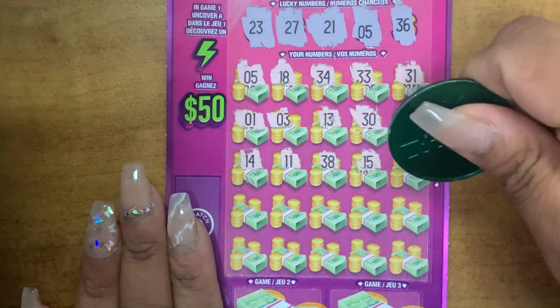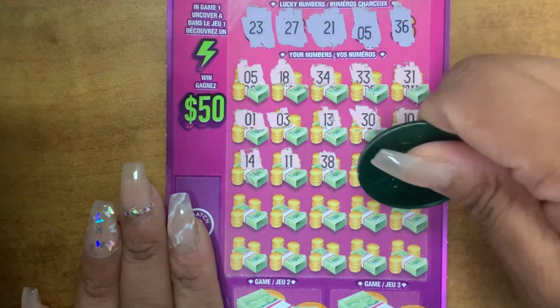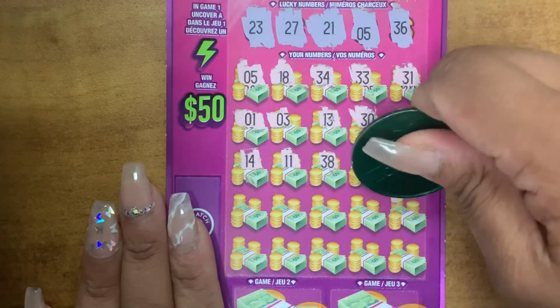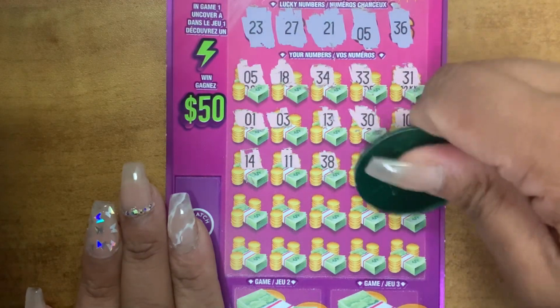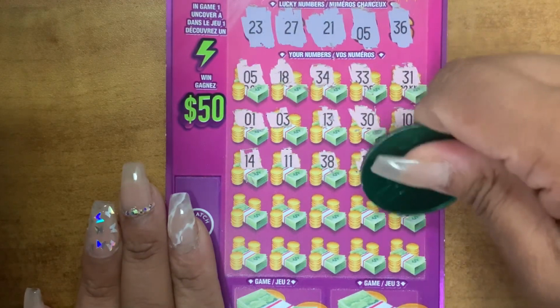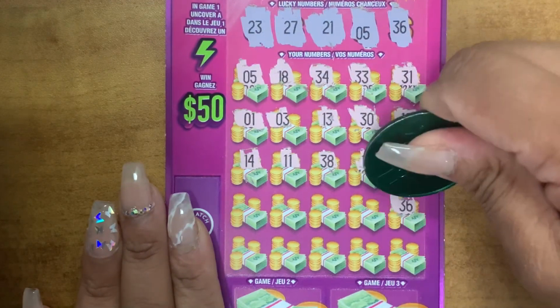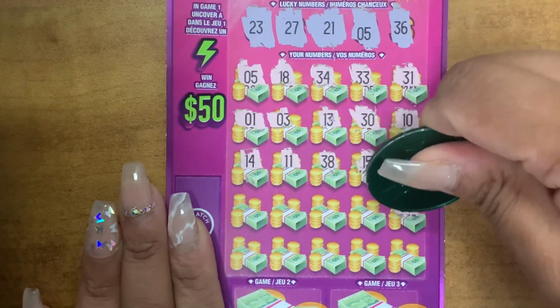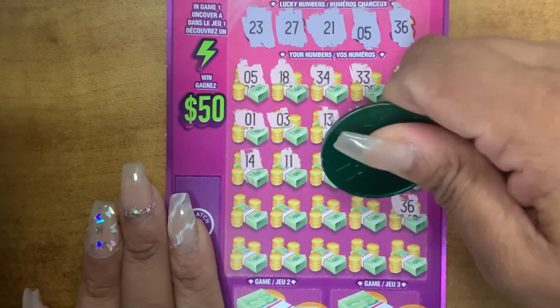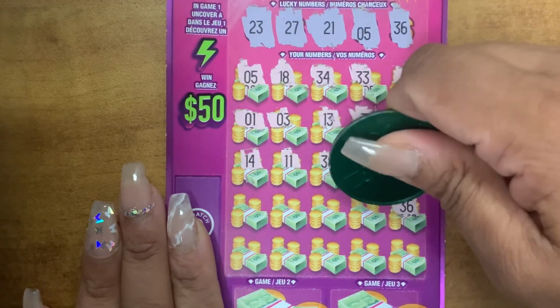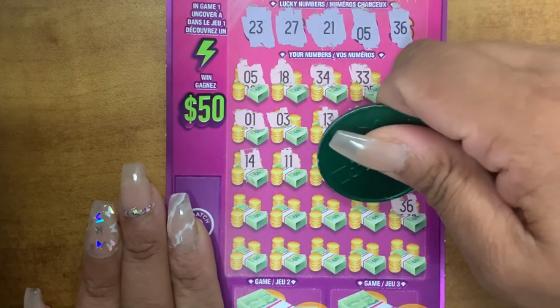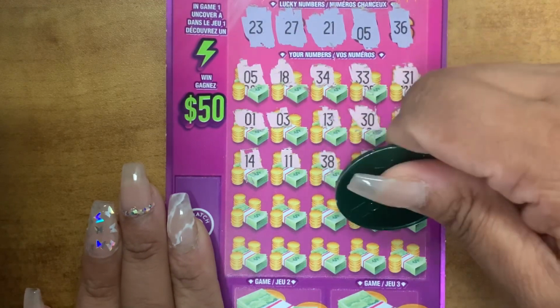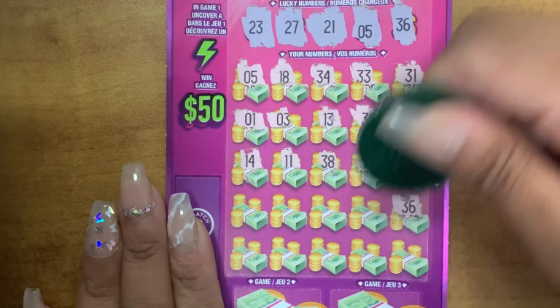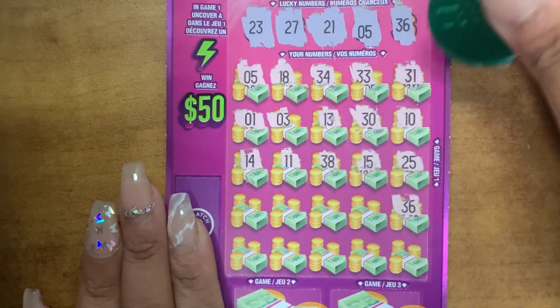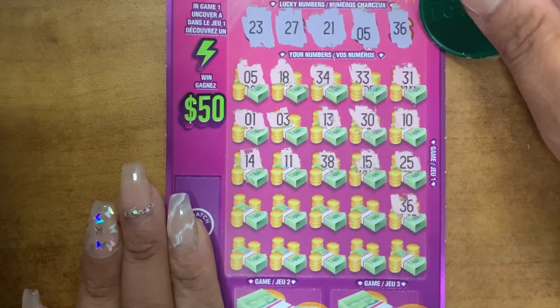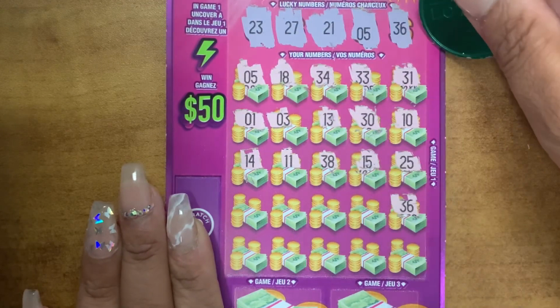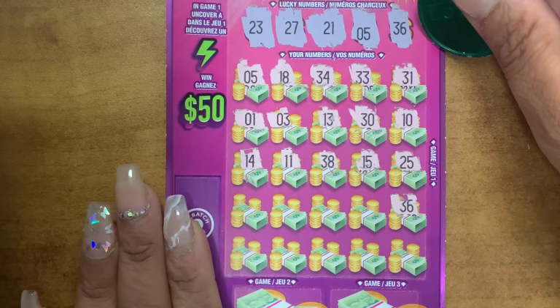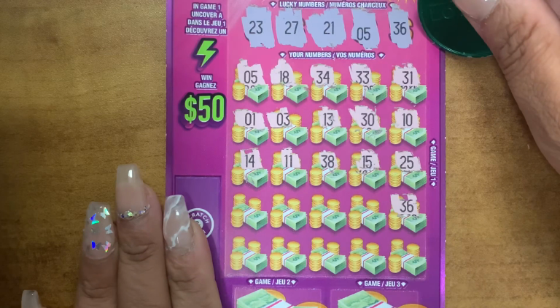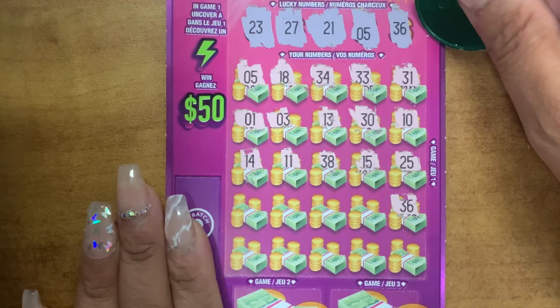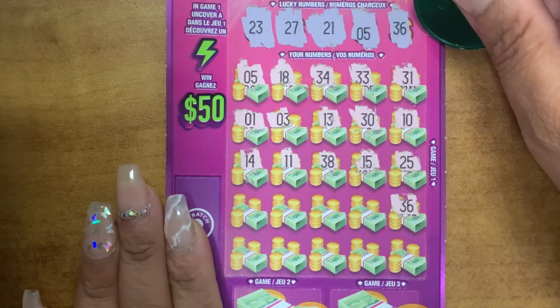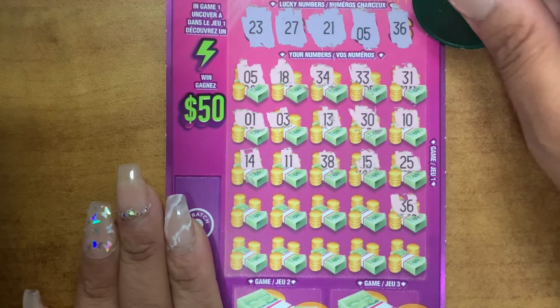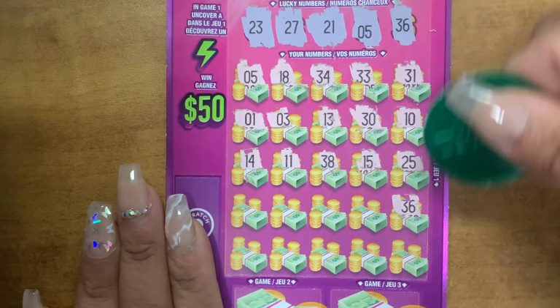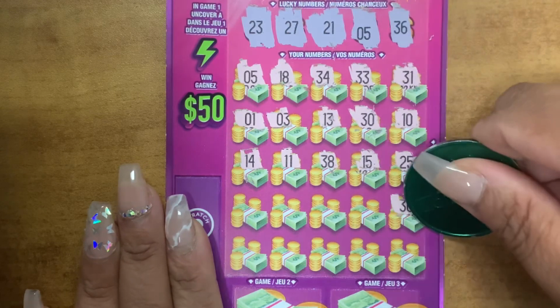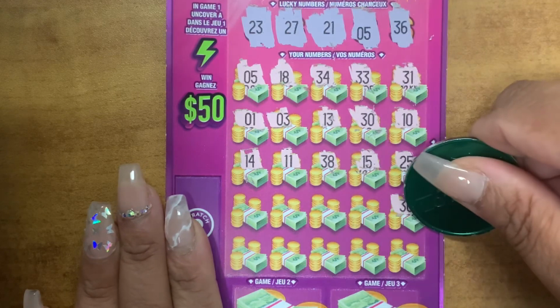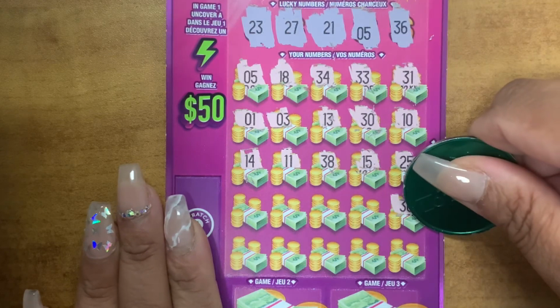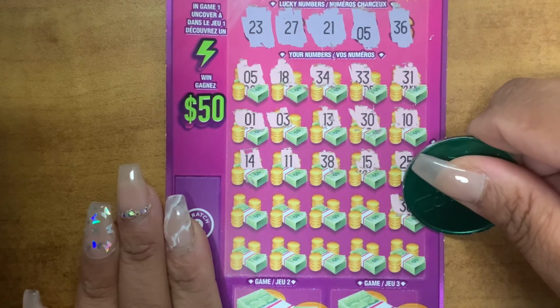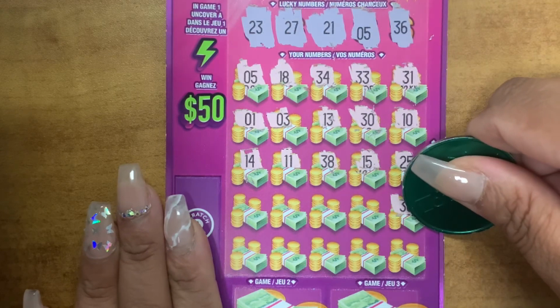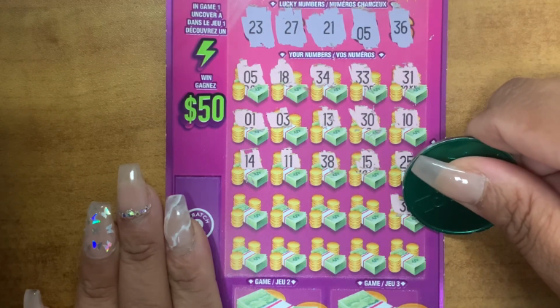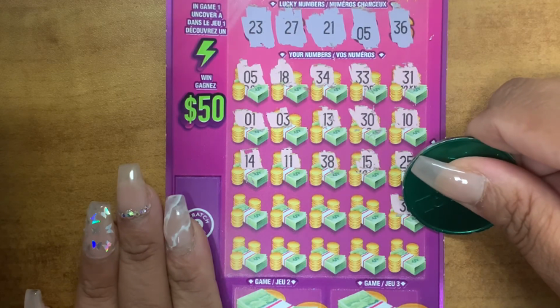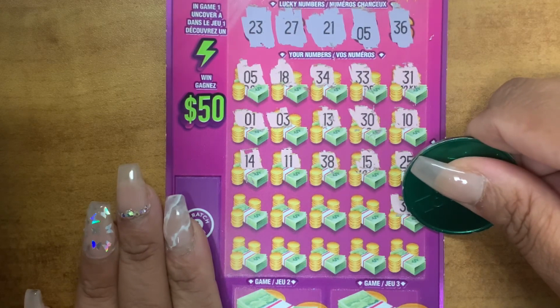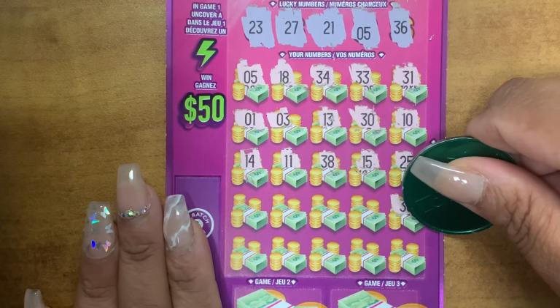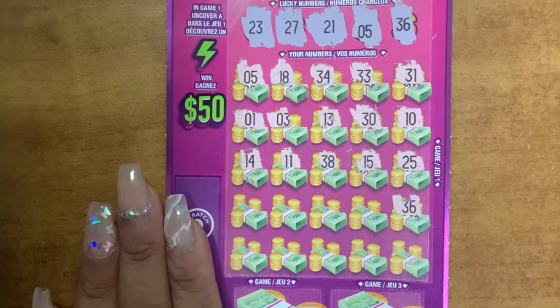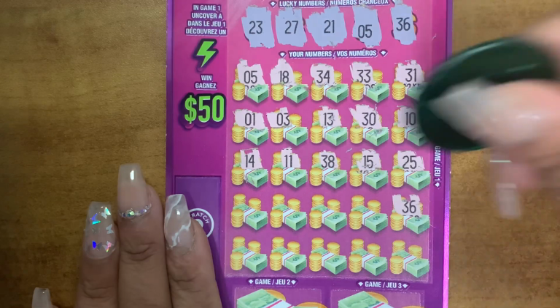36. Guys, we have a next match — 36 and 36. Okay, so it's nice.